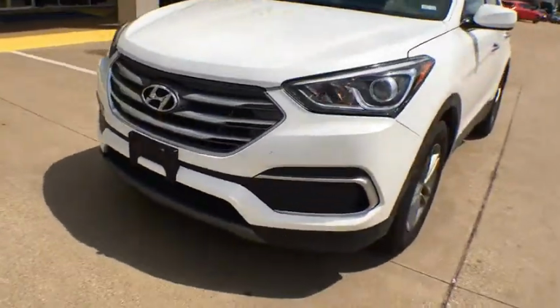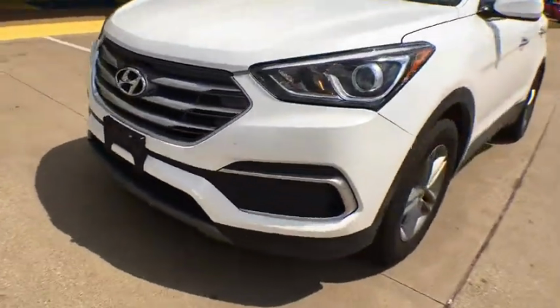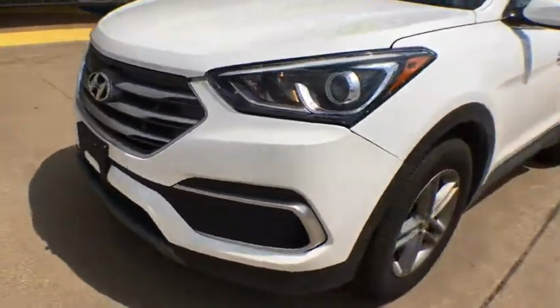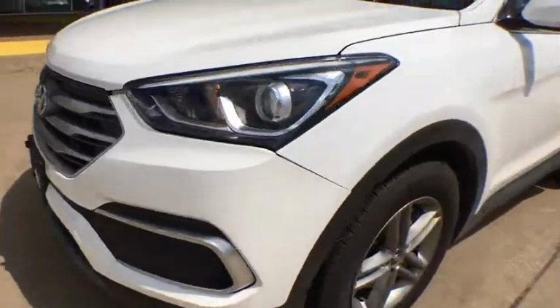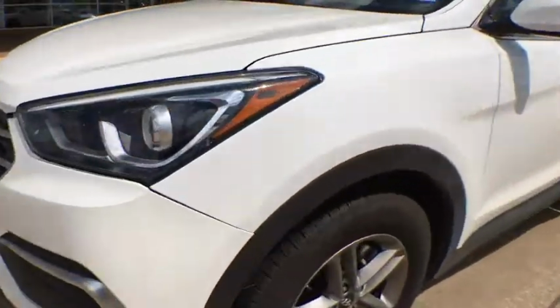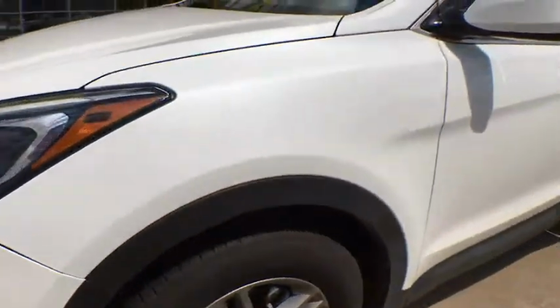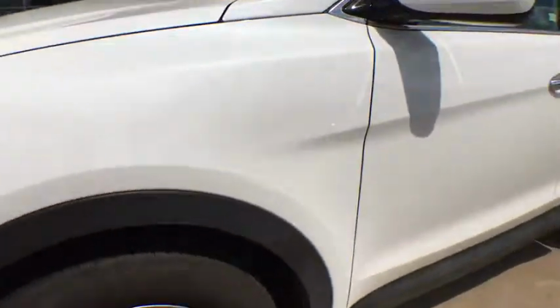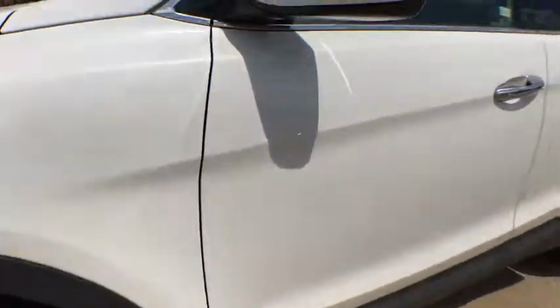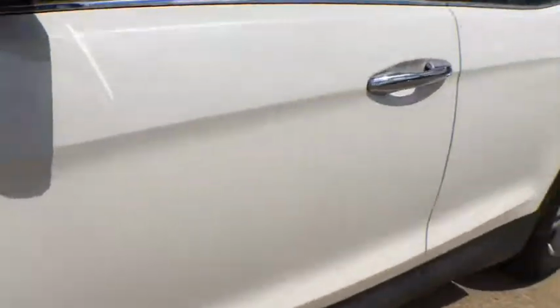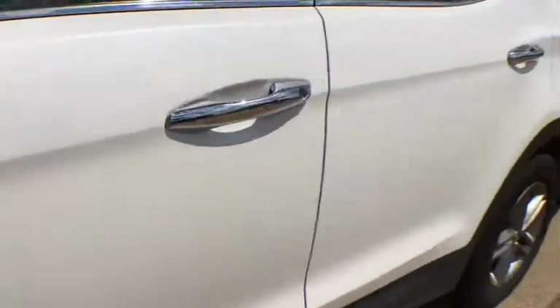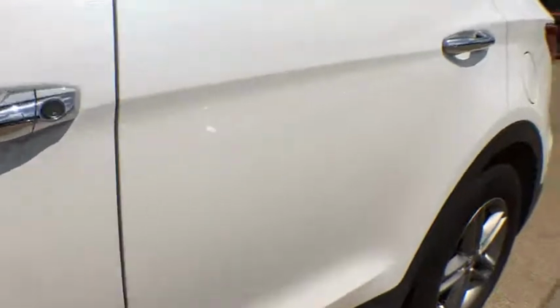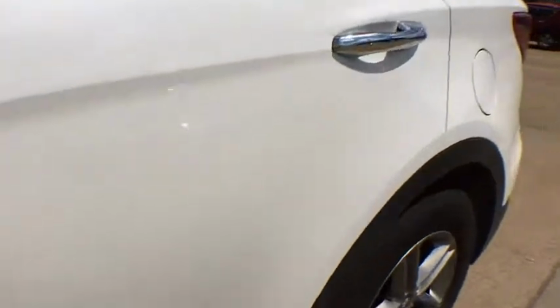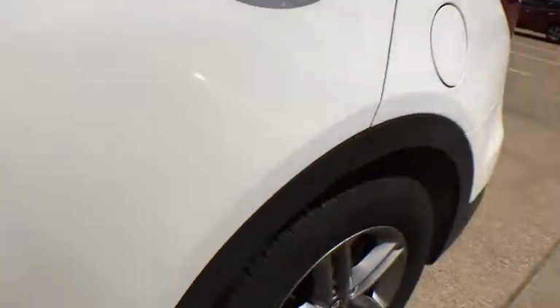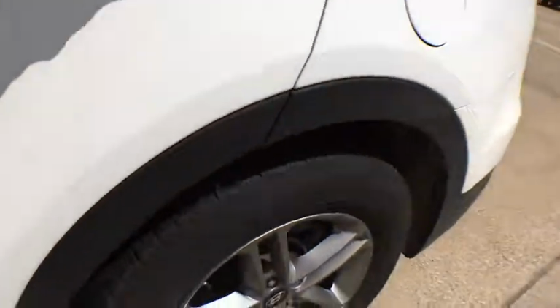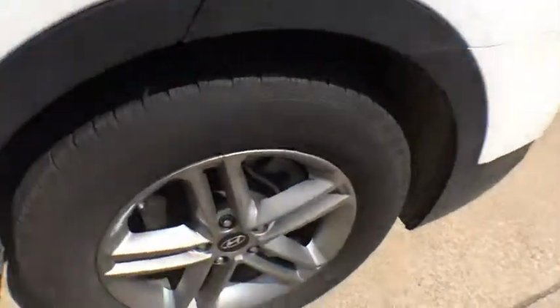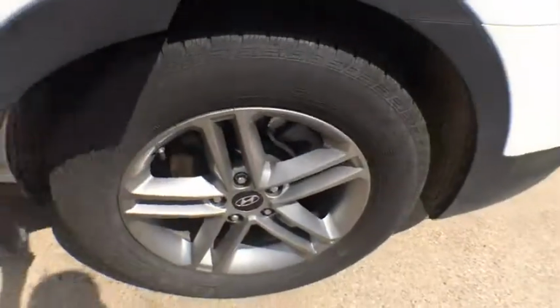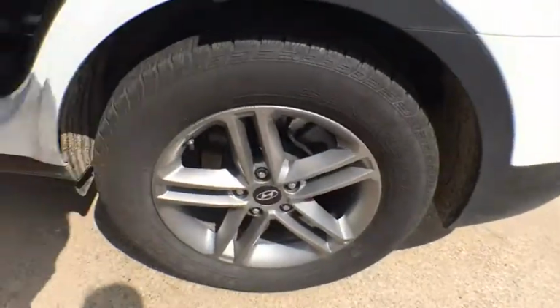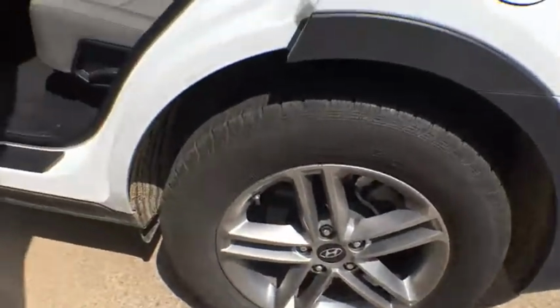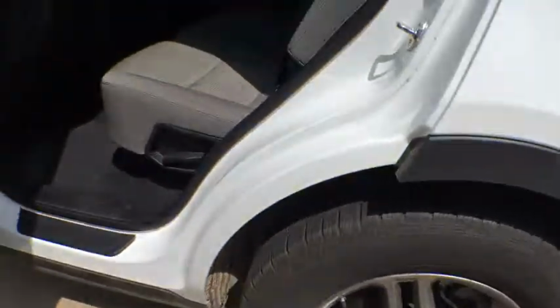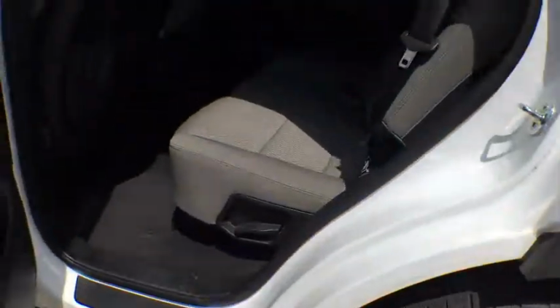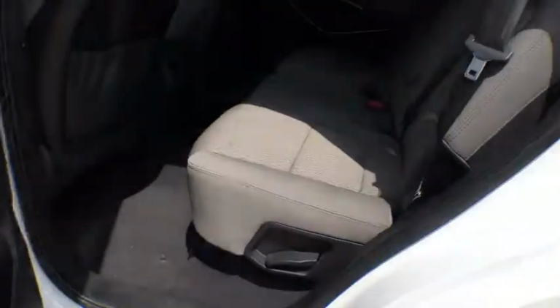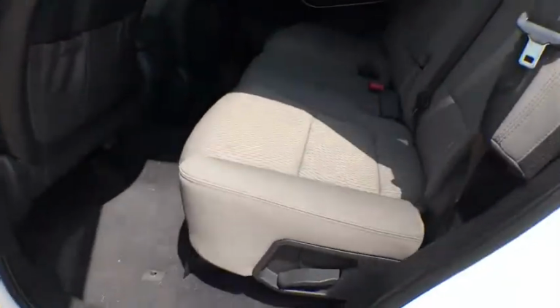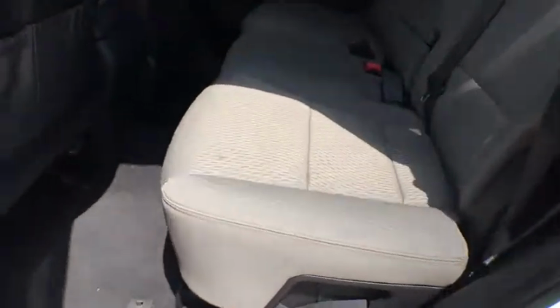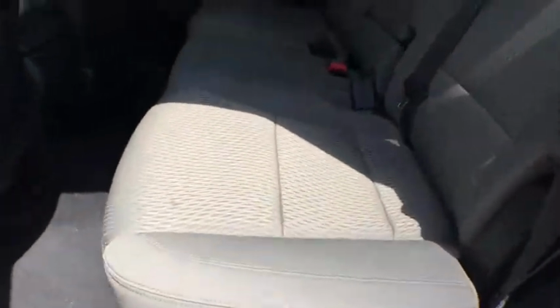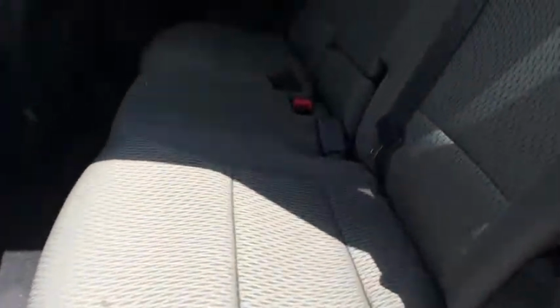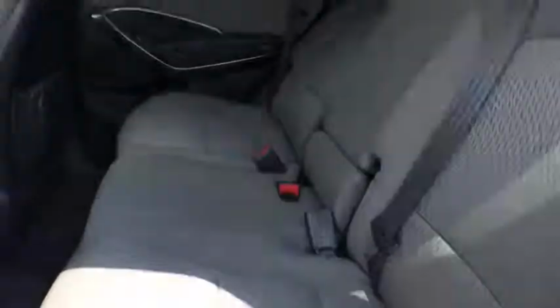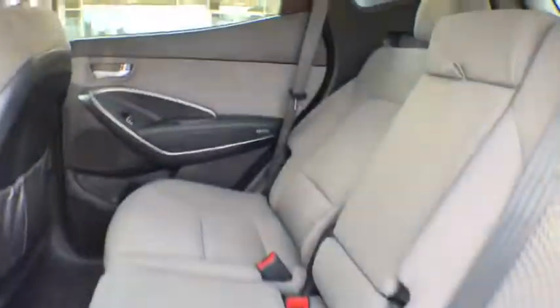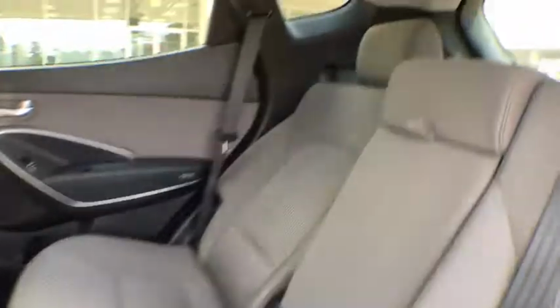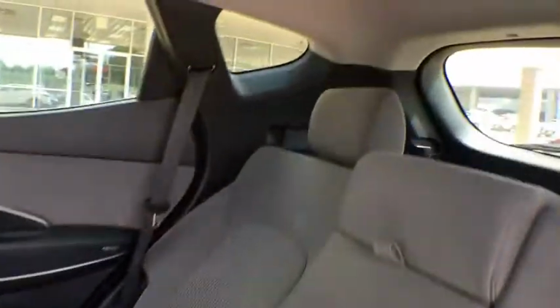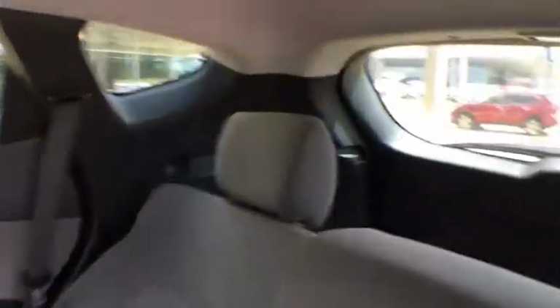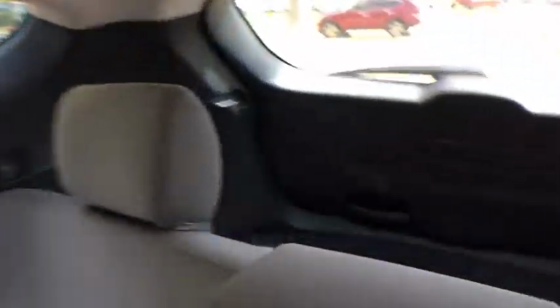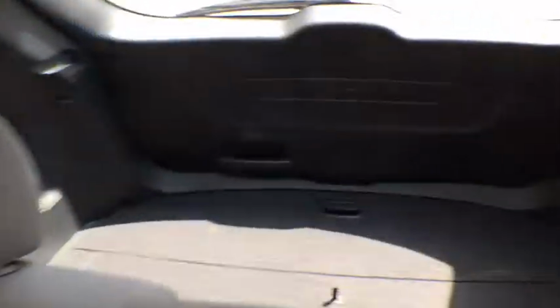CD player, remote keyless entry, tachometer, panic alarm, overhead console, brake assist, rear window wiper, driver vanity mirror, front reading lamps.